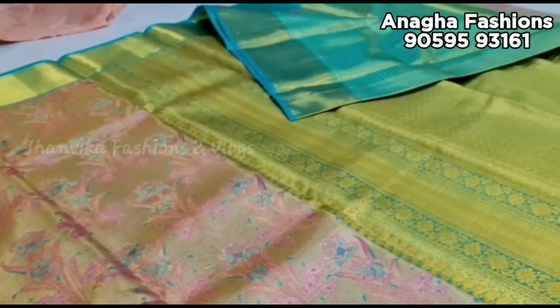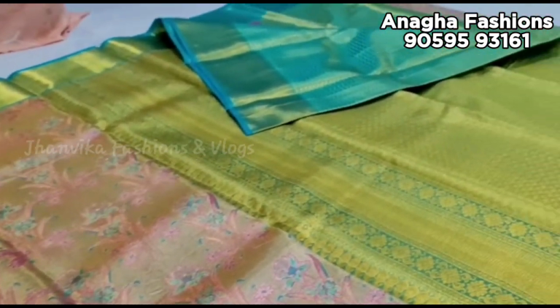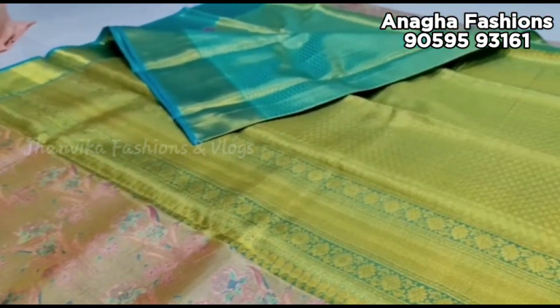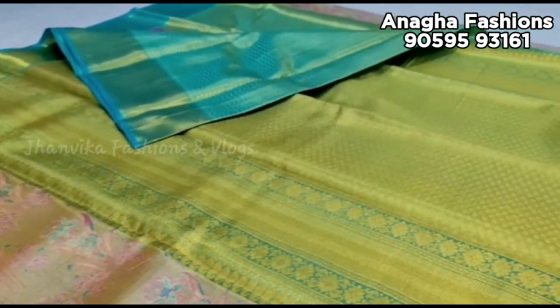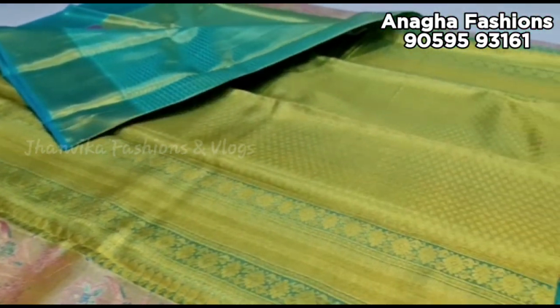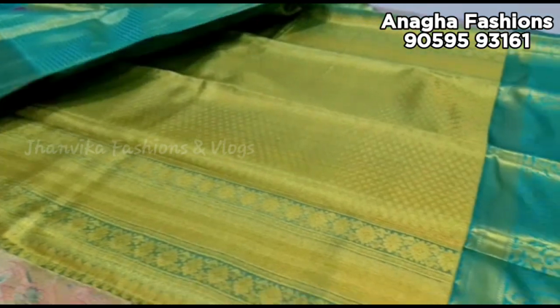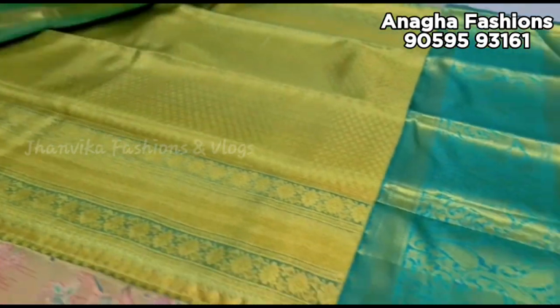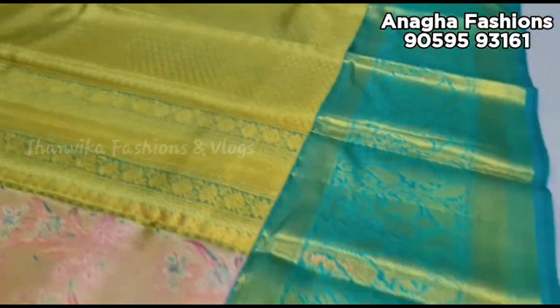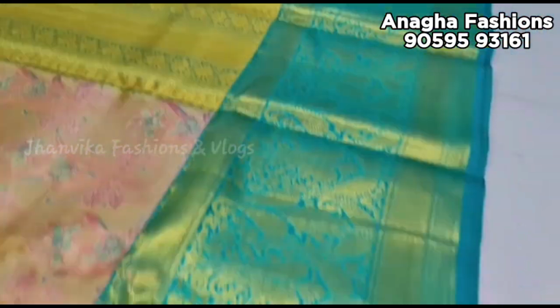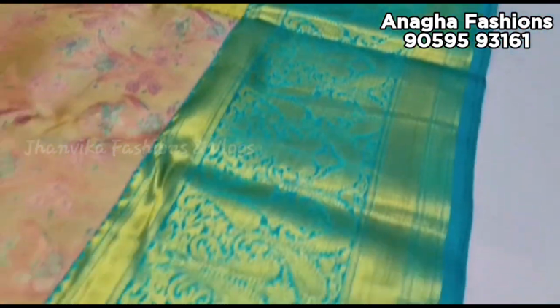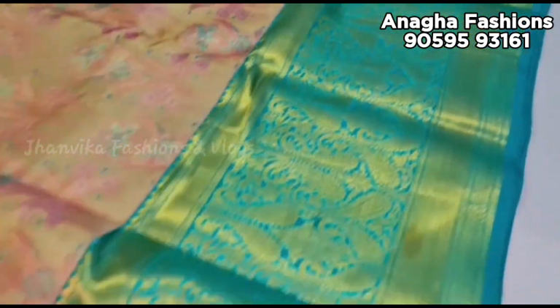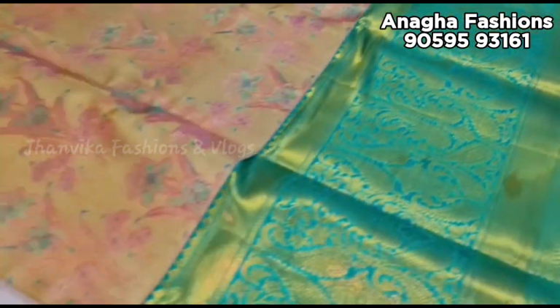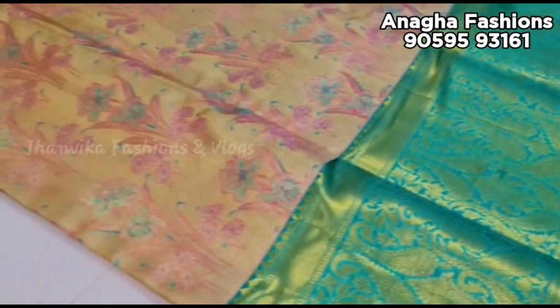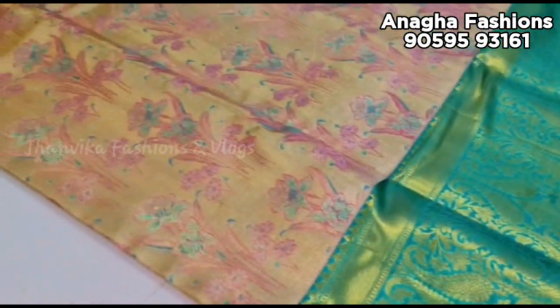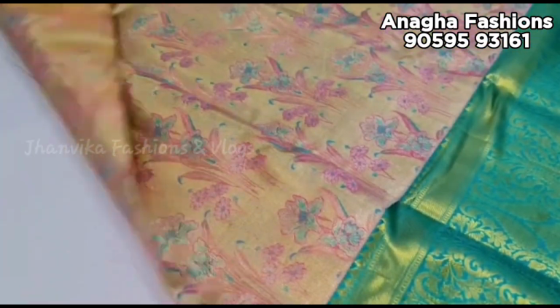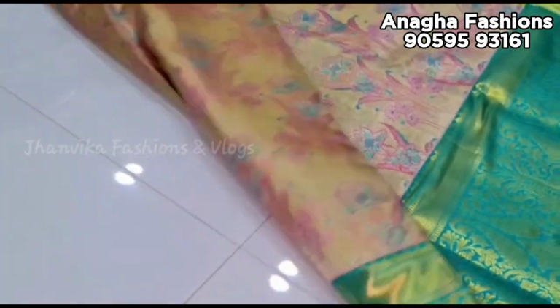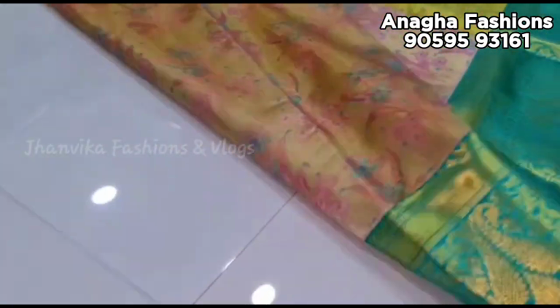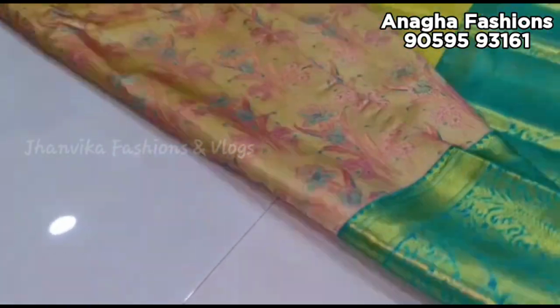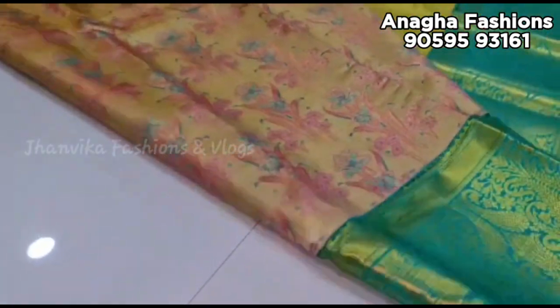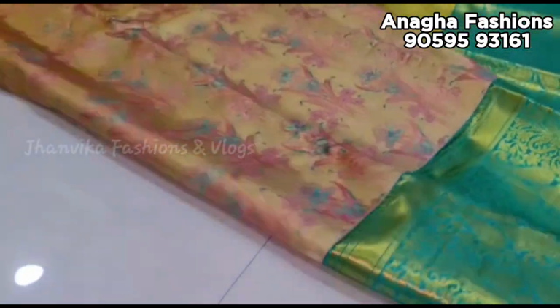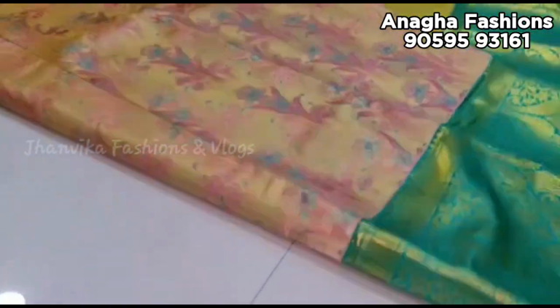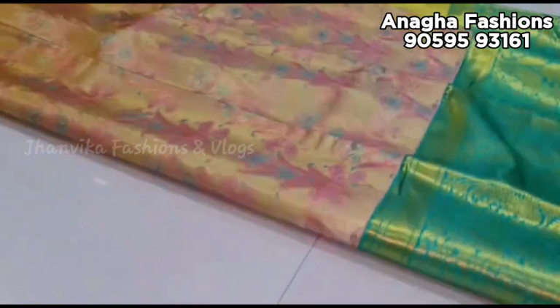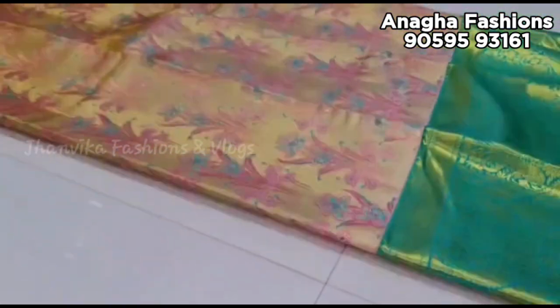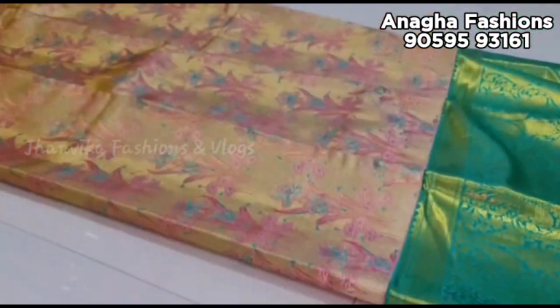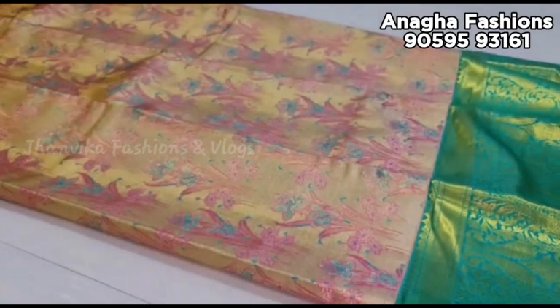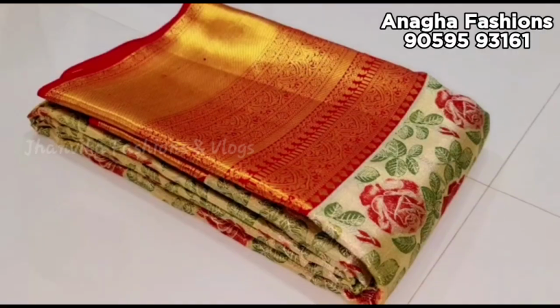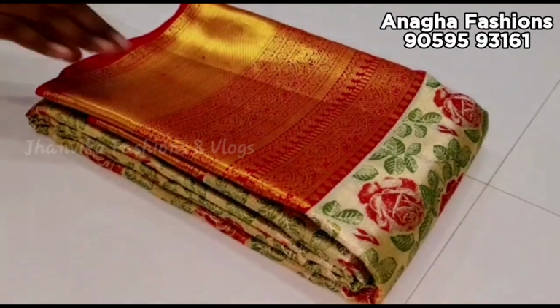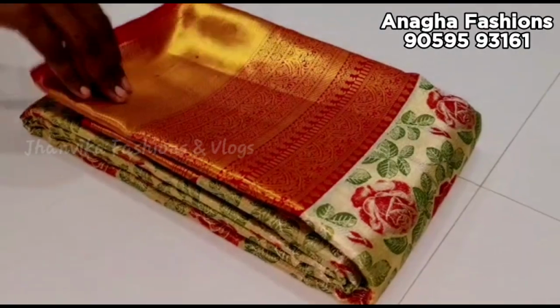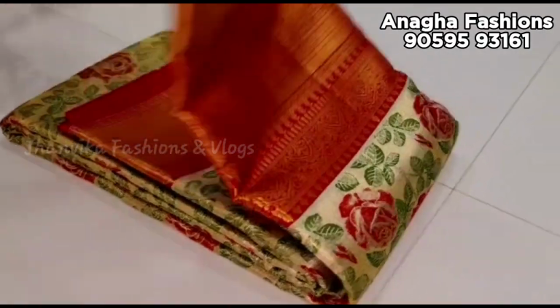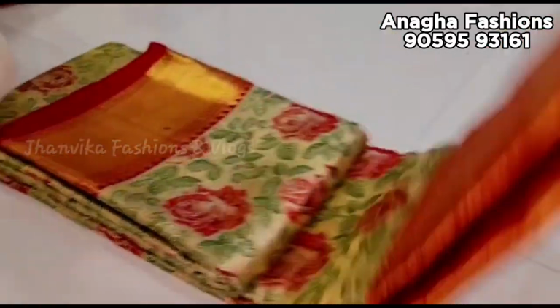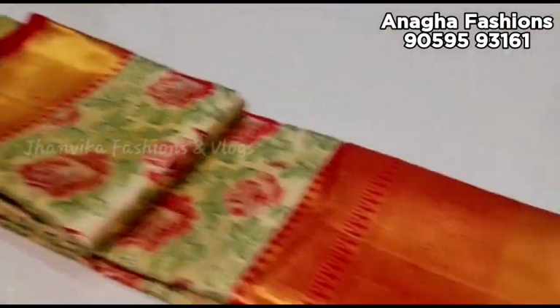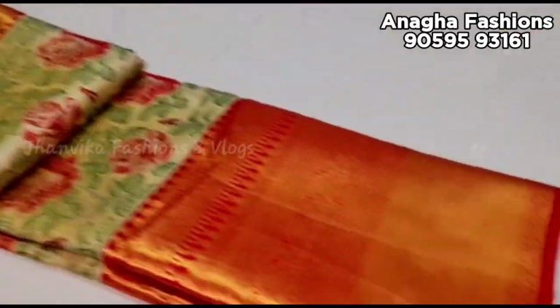There are very good collections available here. You can find handloom, party wear, and all types of clothes available.